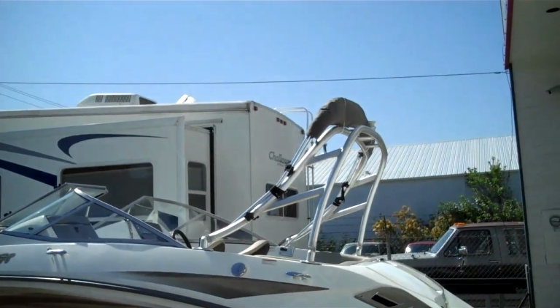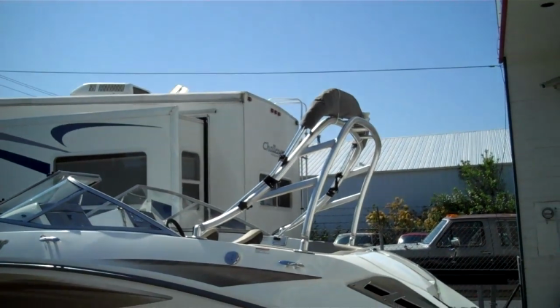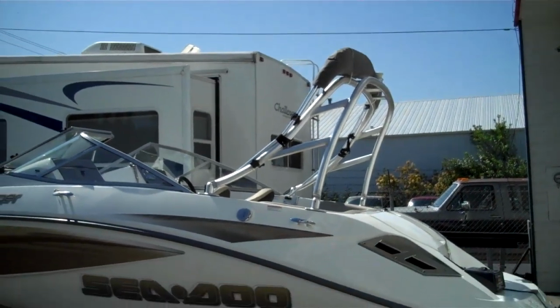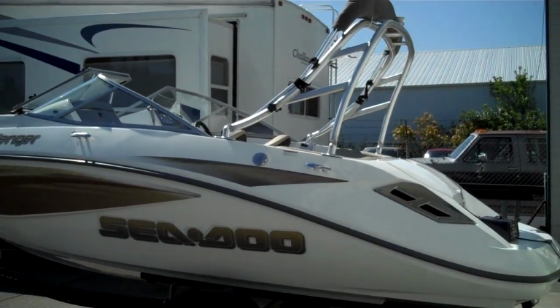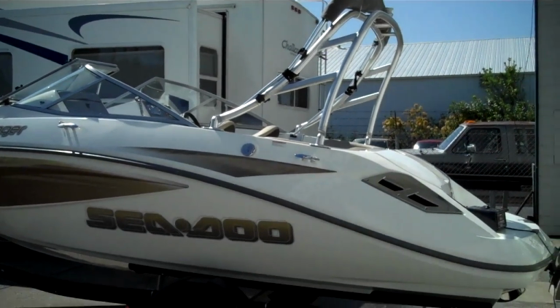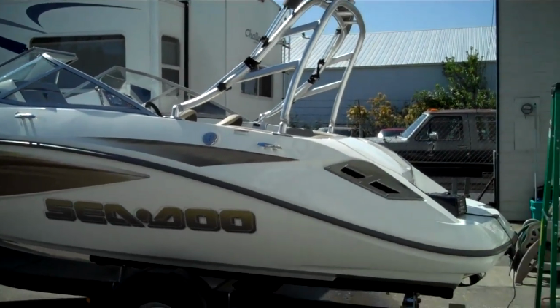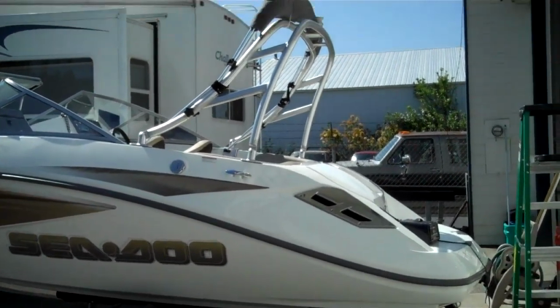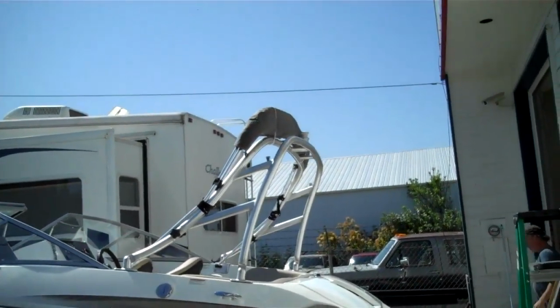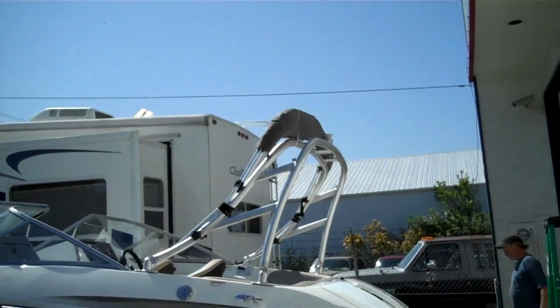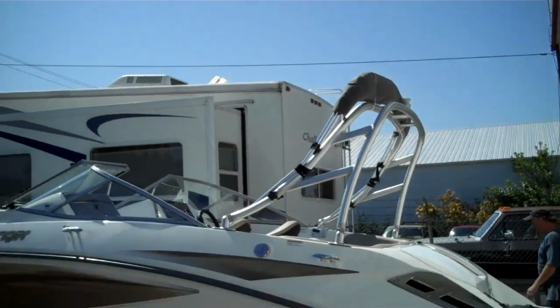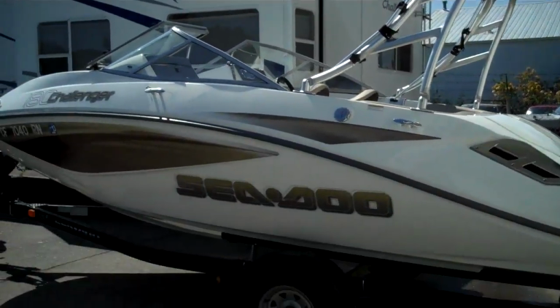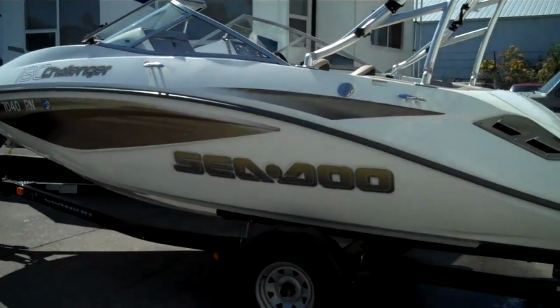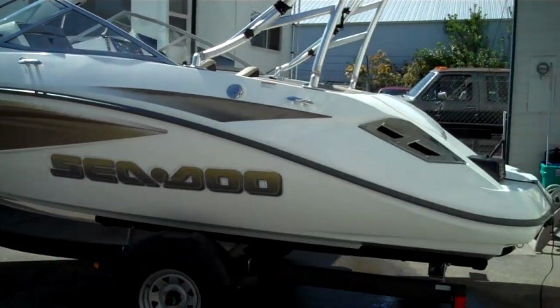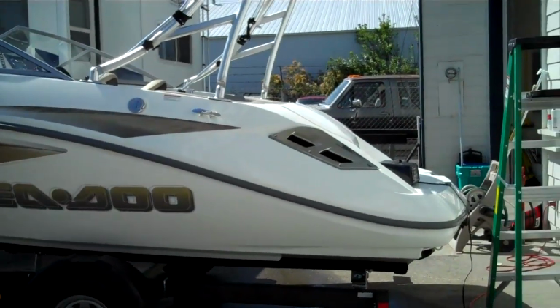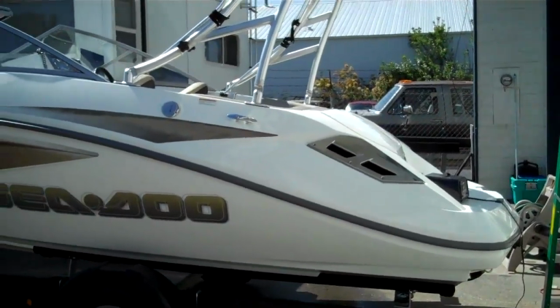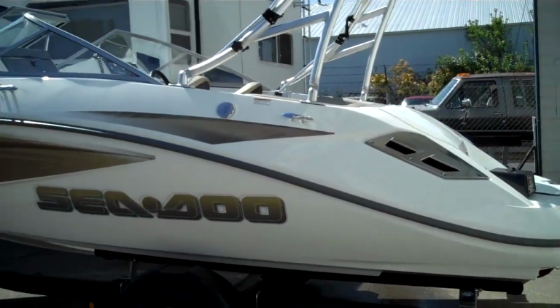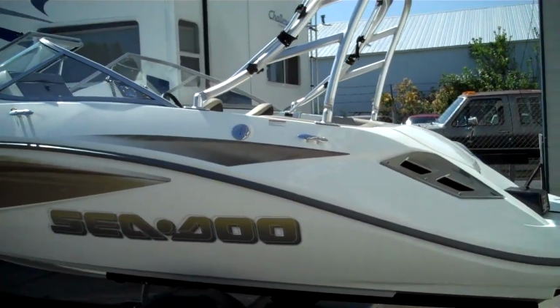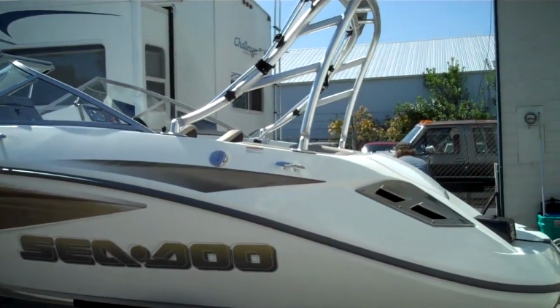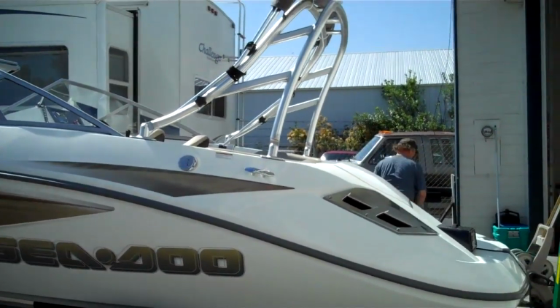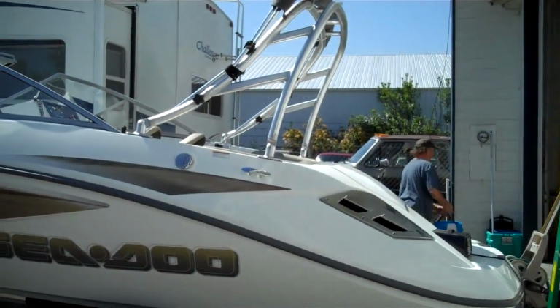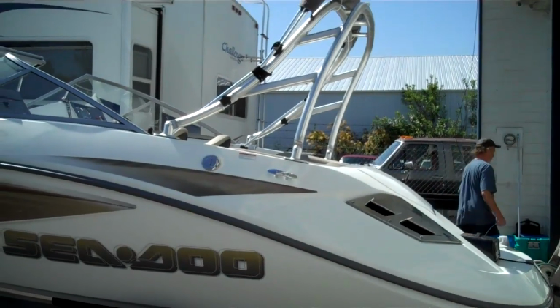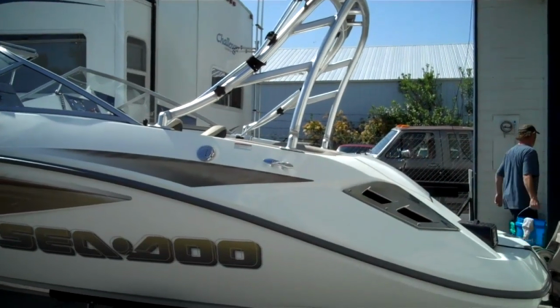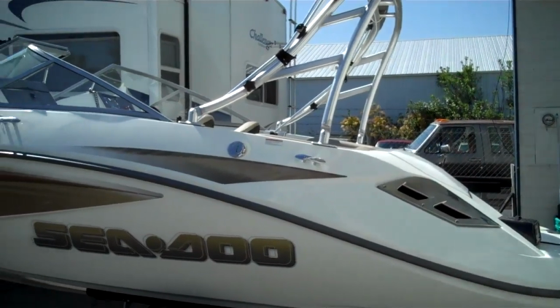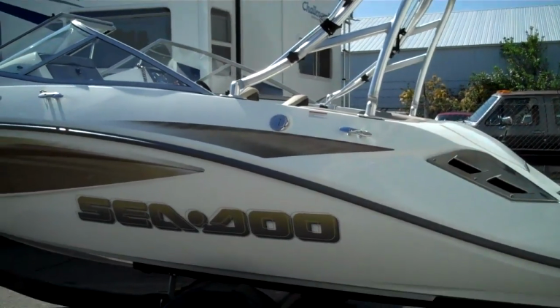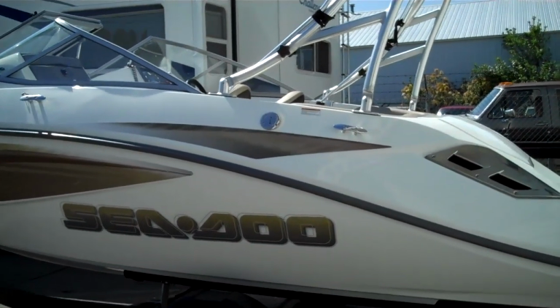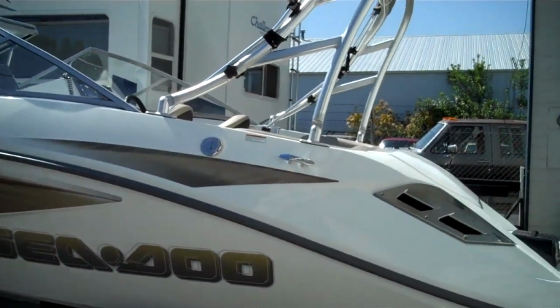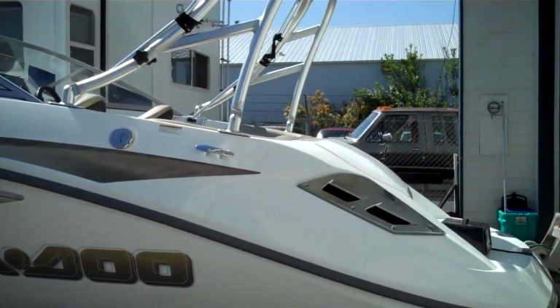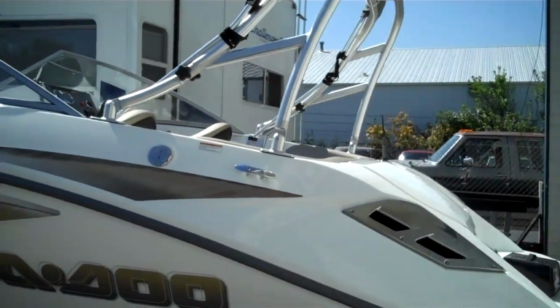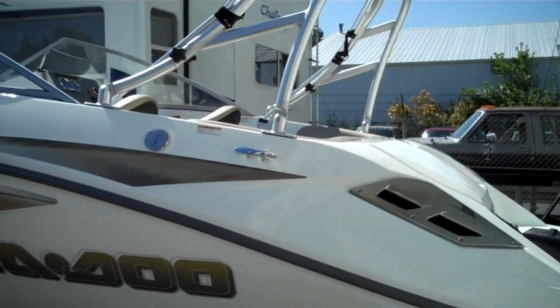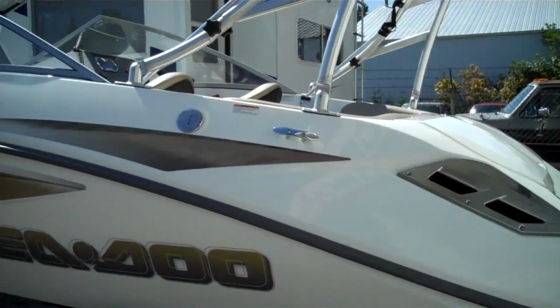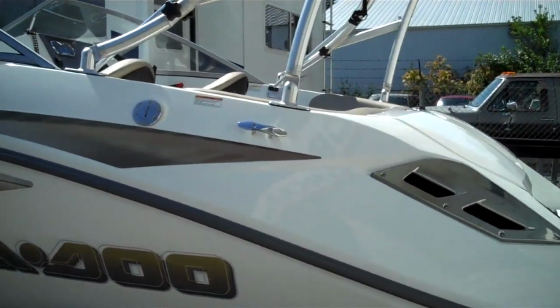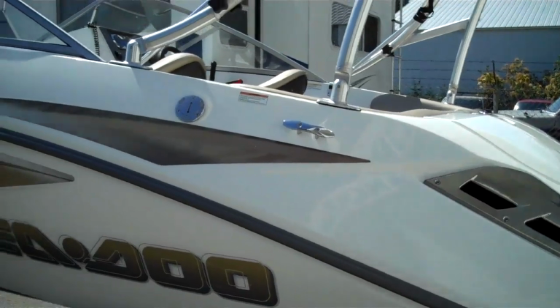Factory wake tower — that's a $3,000 option right there with the Bimini. Original 12 hours, that's it. So it's got original oil, original battery. There's nothing to do to this boat. Just push a button and away you go.